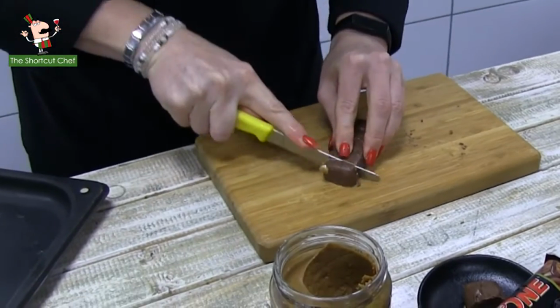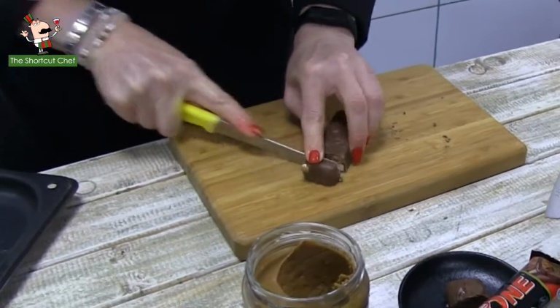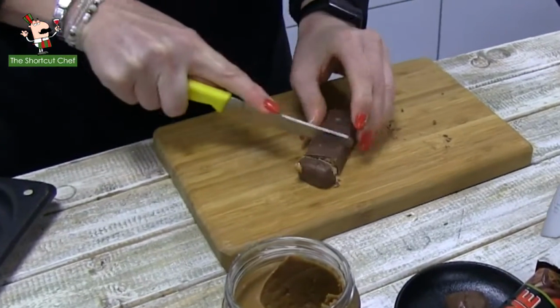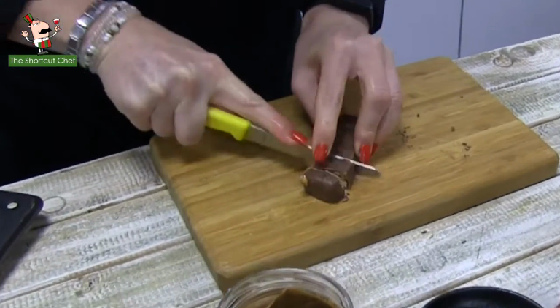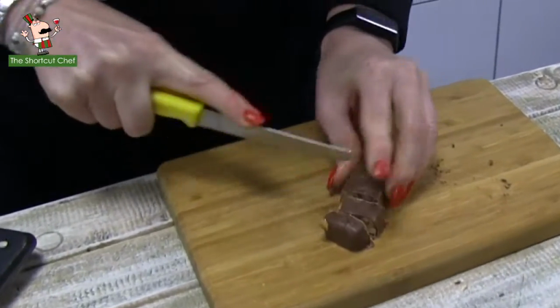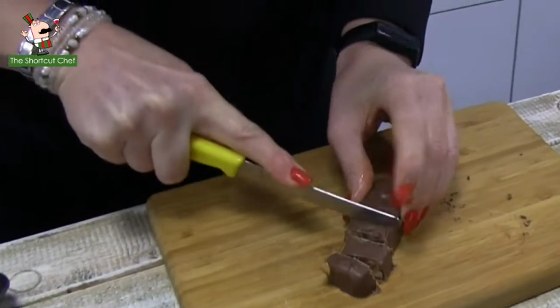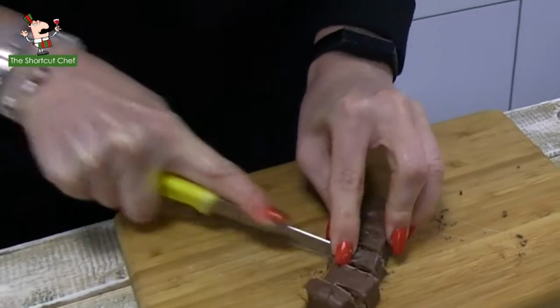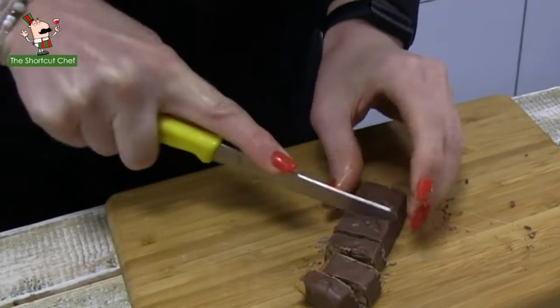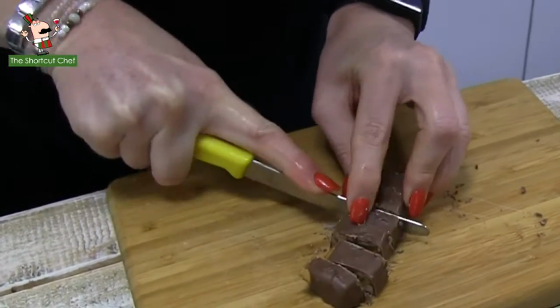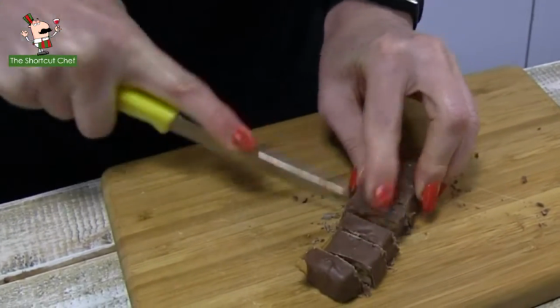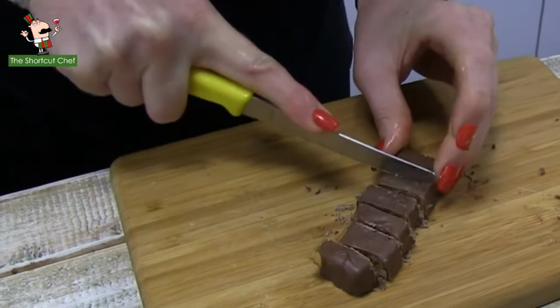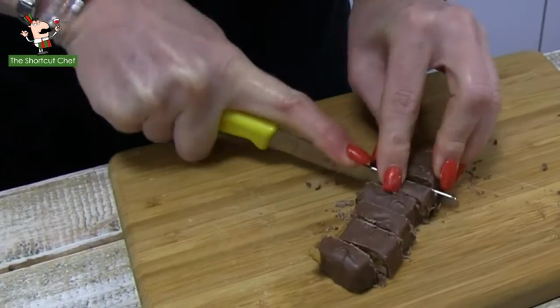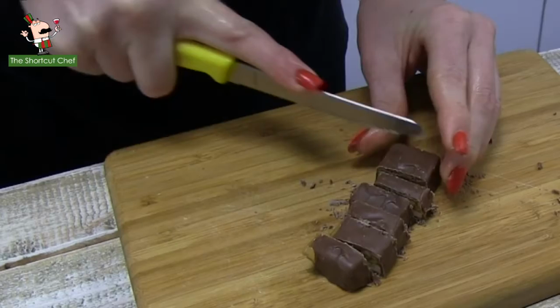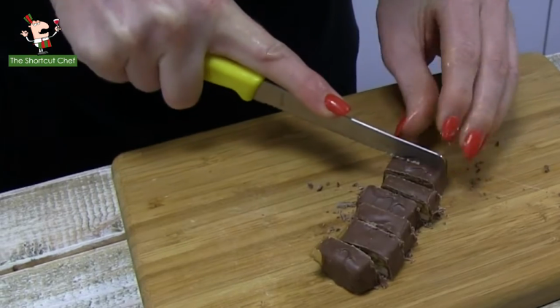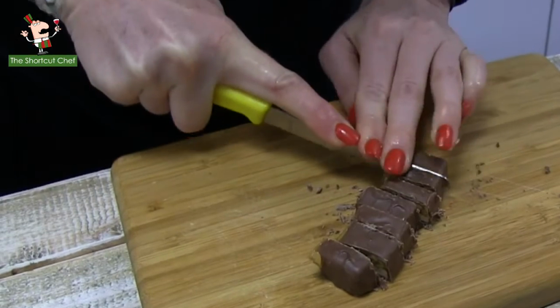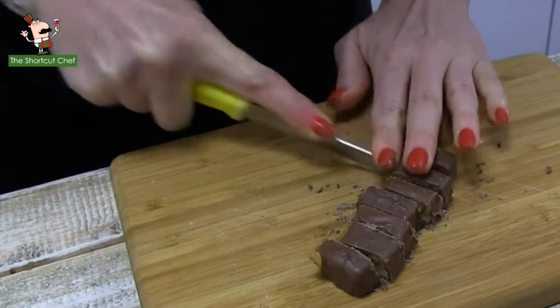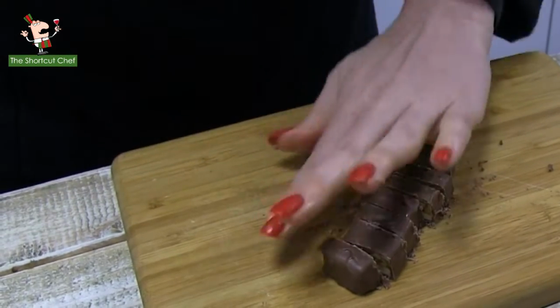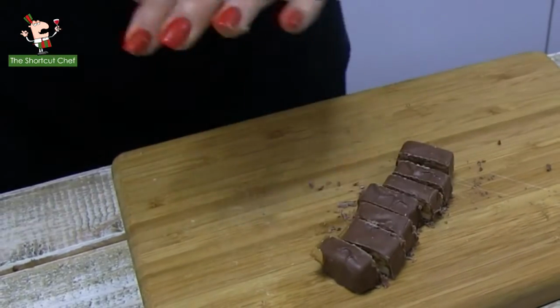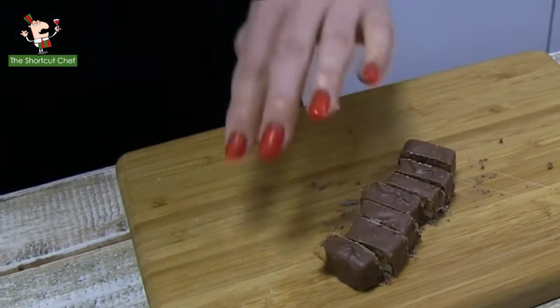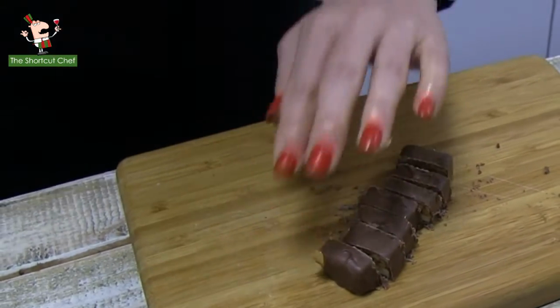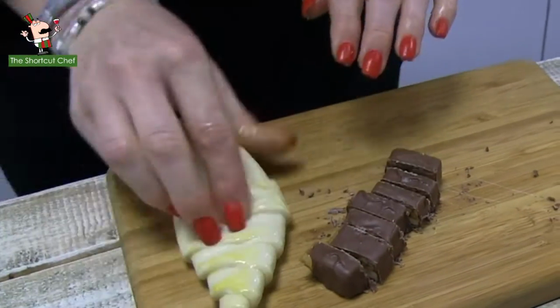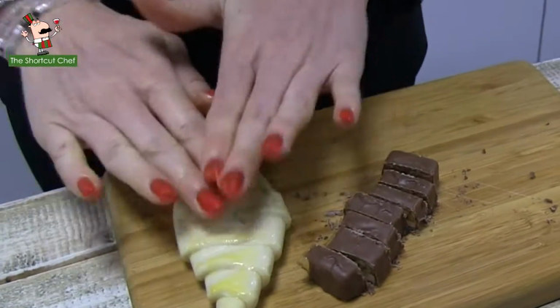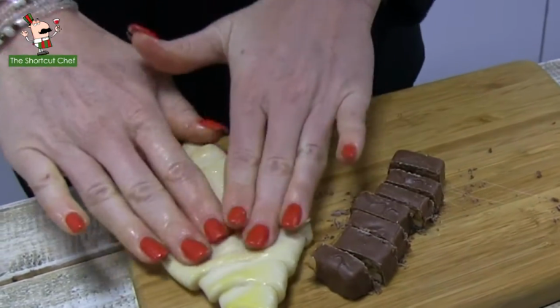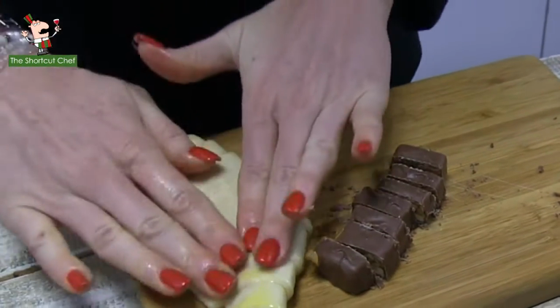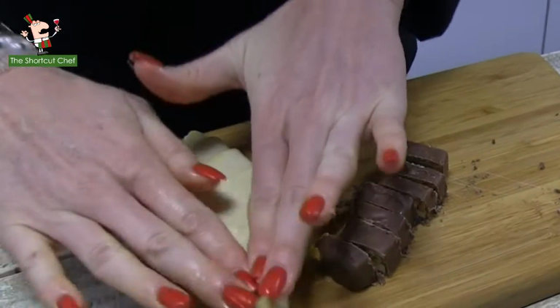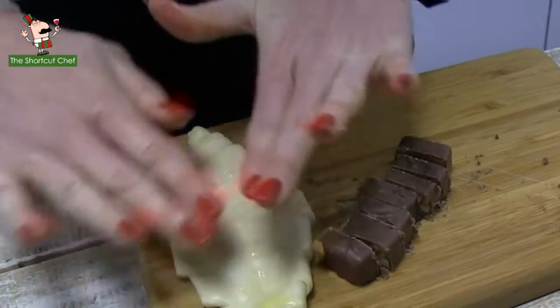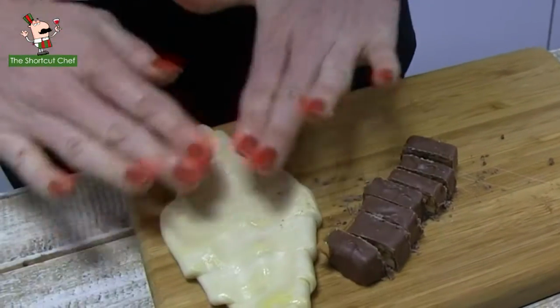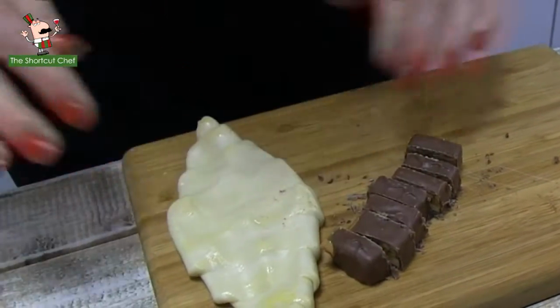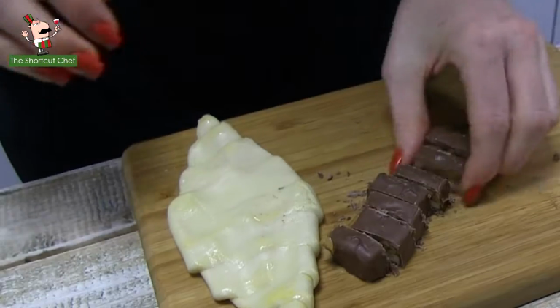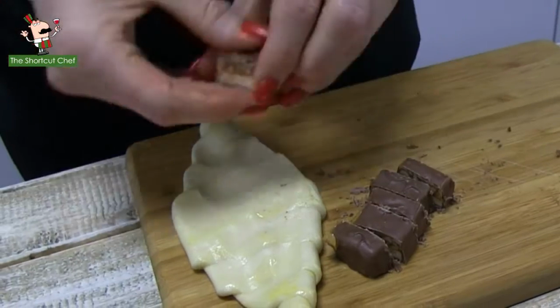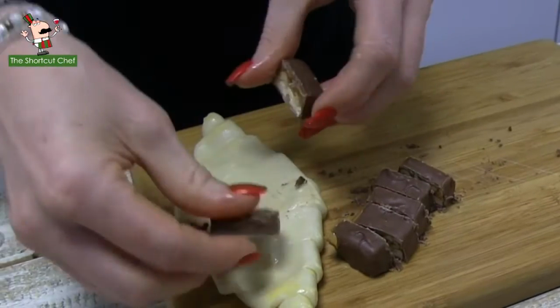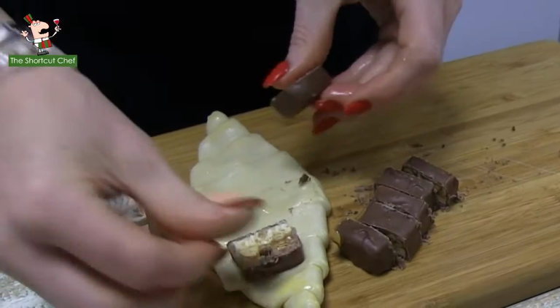We'll slice that up — nice, thick, chunky pieces. Try not to eat the Snickers bar before you've used it in the cooking. That would cause some problems, given that you wouldn't have any Snickers to pop inside your croissant pastry.